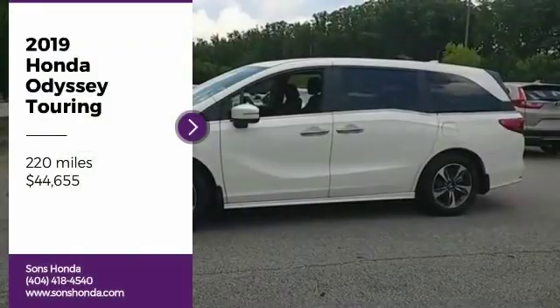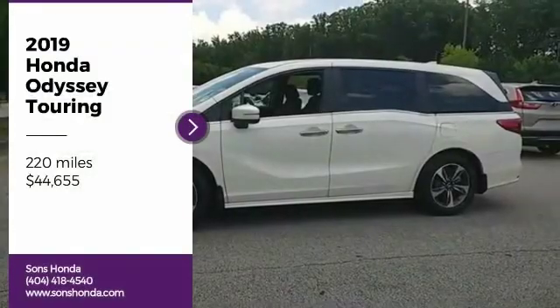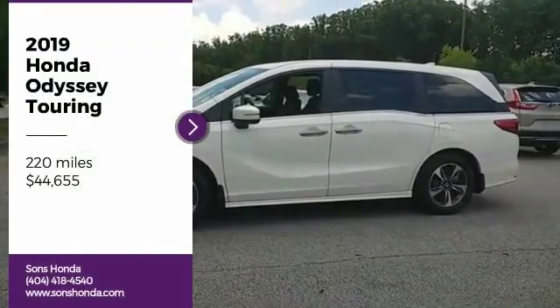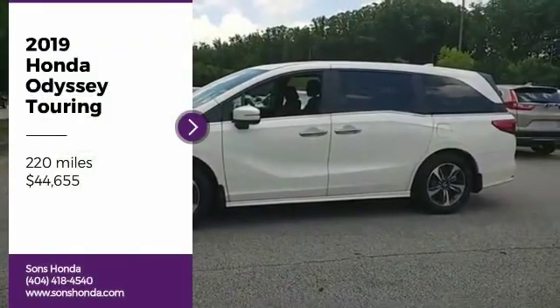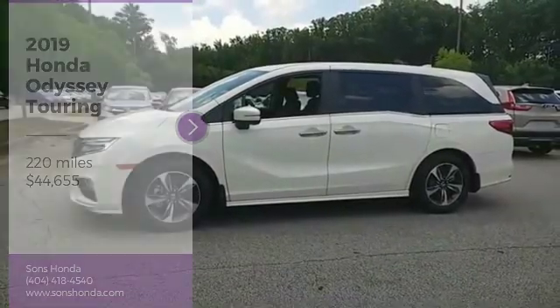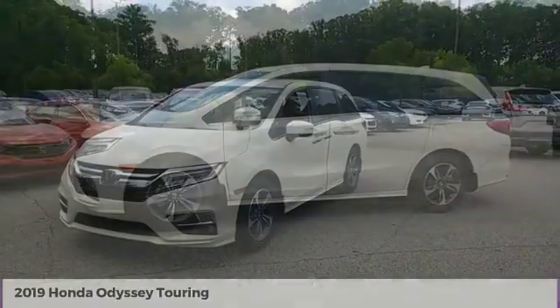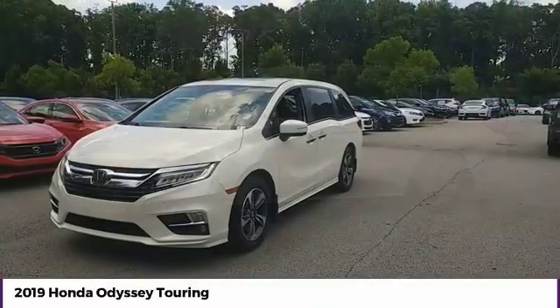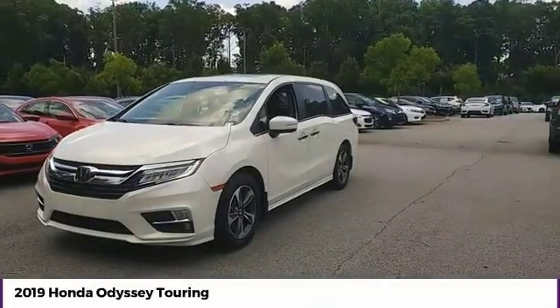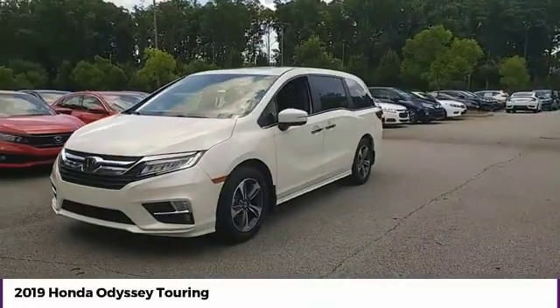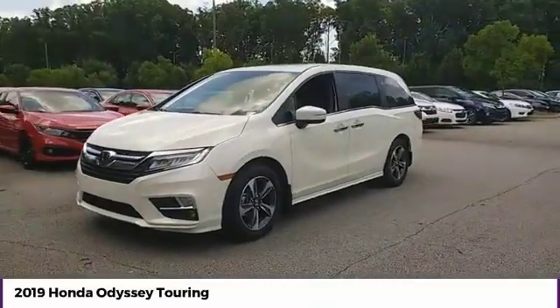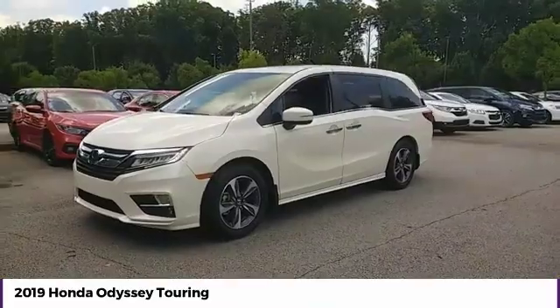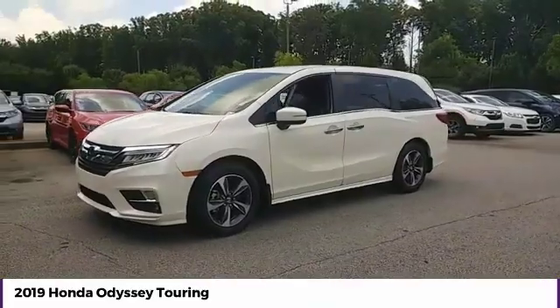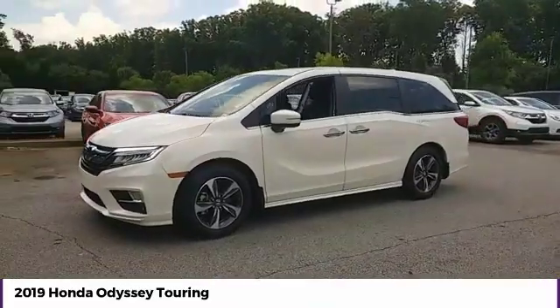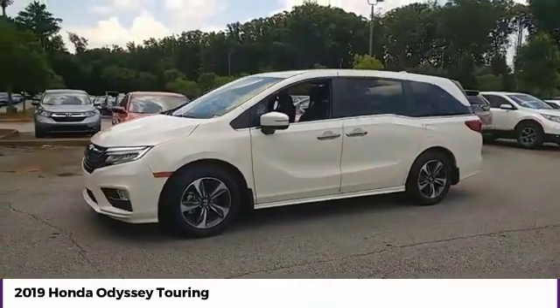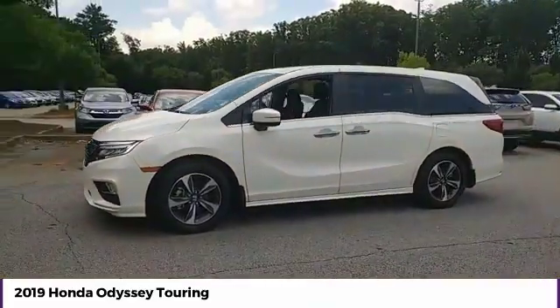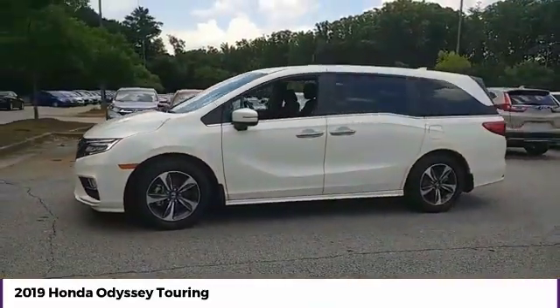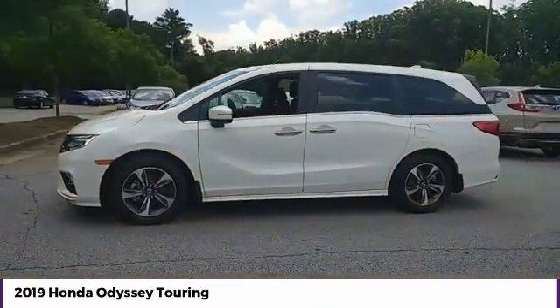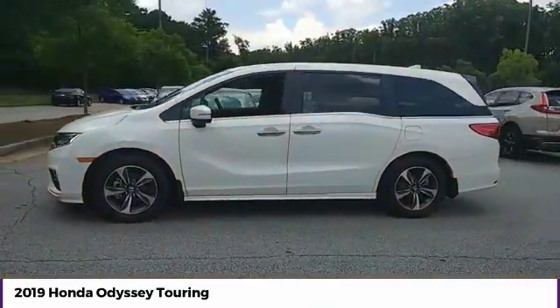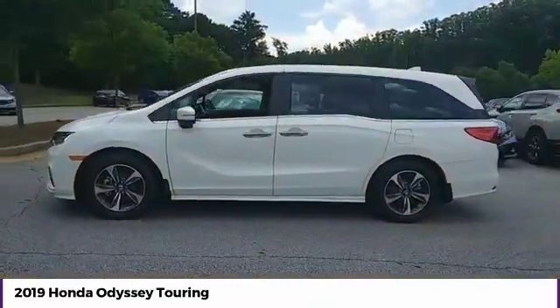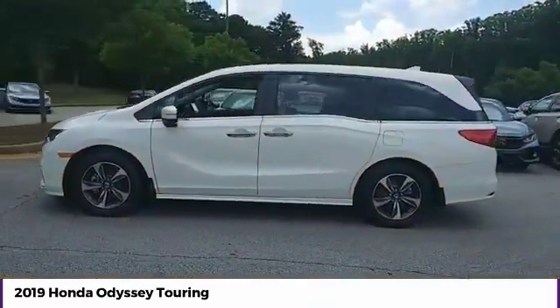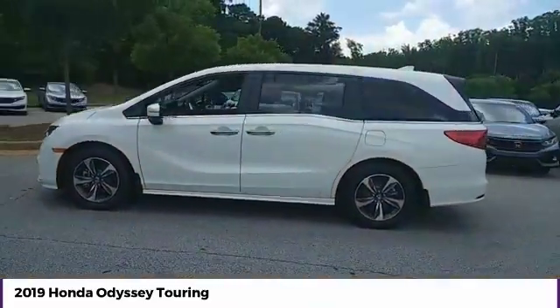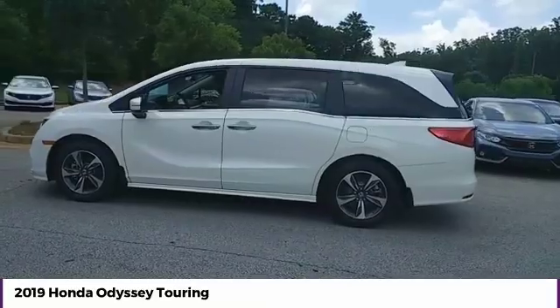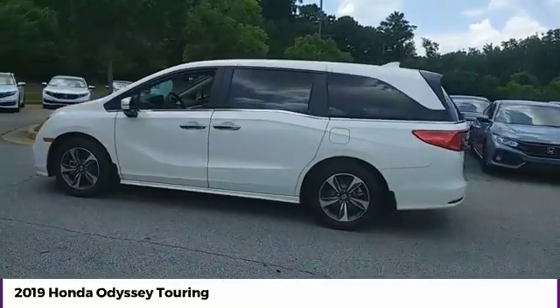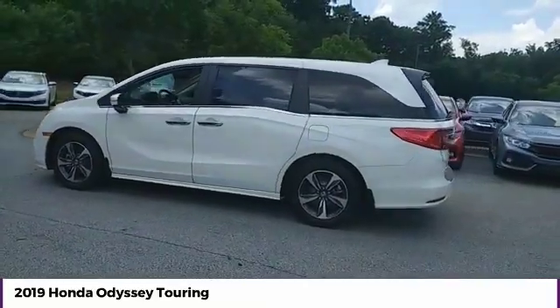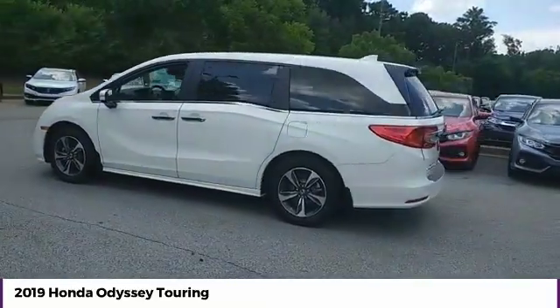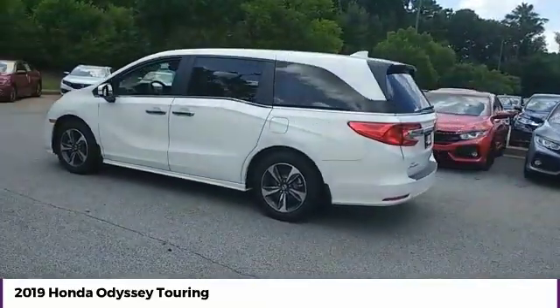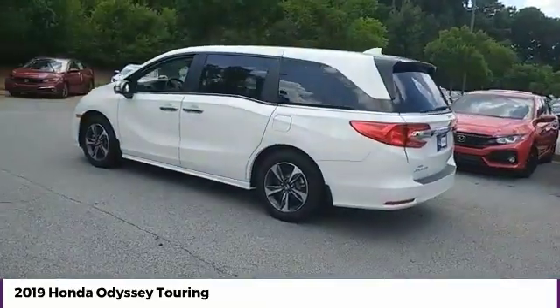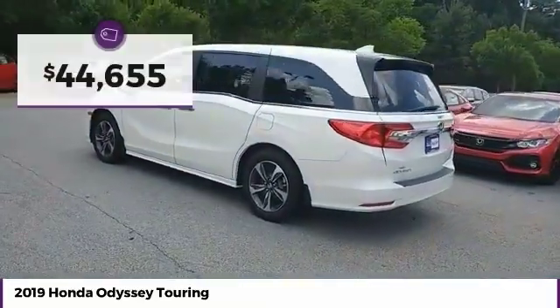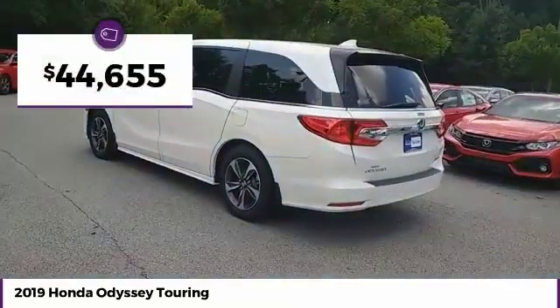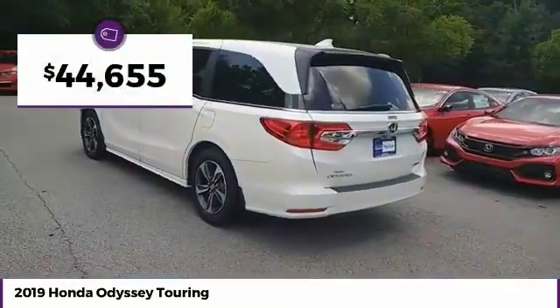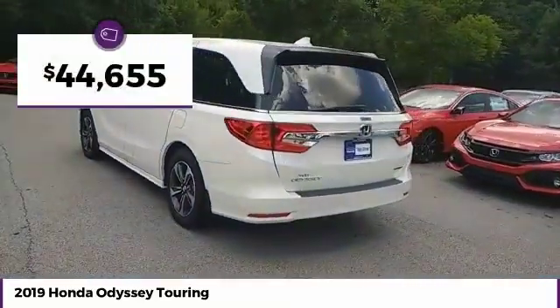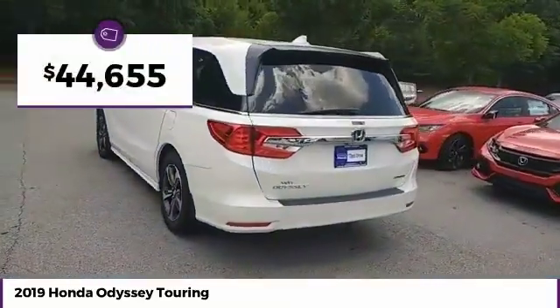Take a ride in the 2019 Odyssey. The Honda Odyssey is a showcase of distinguished style, captivating technology, and advanced safety features — a must for all families, and is priced below $45,000.